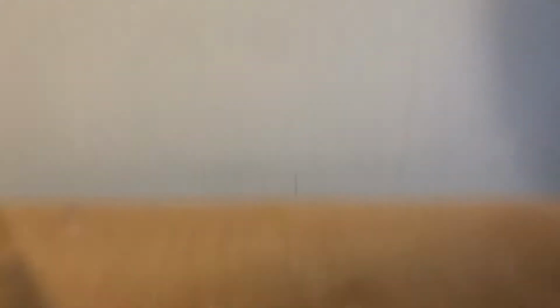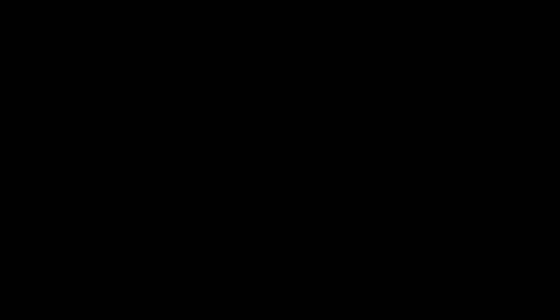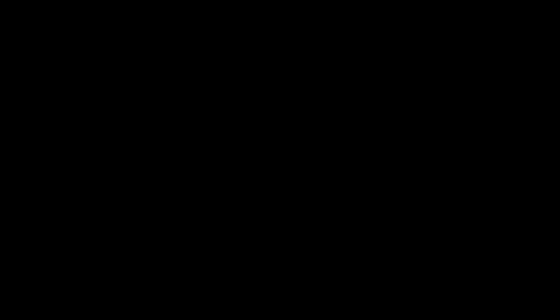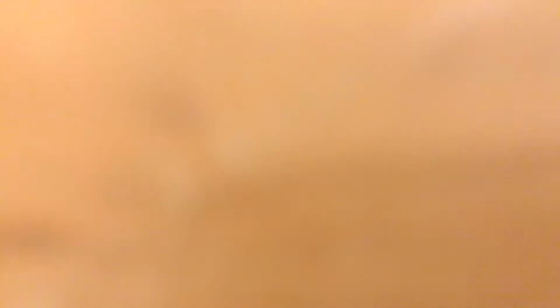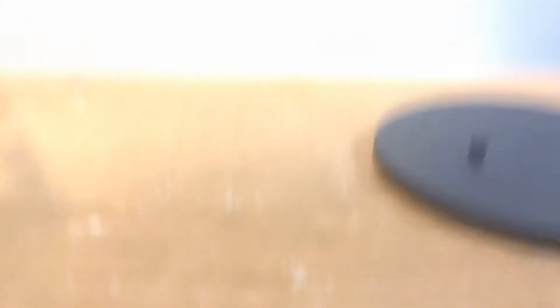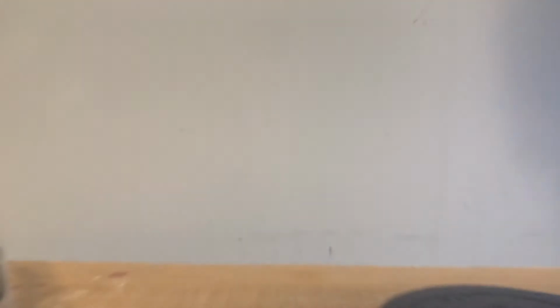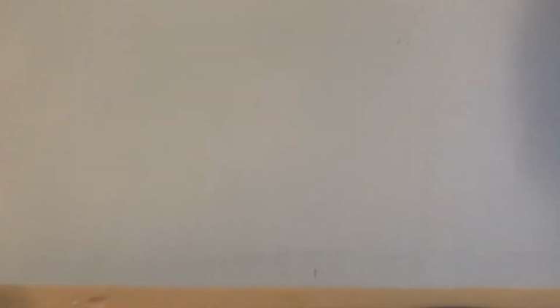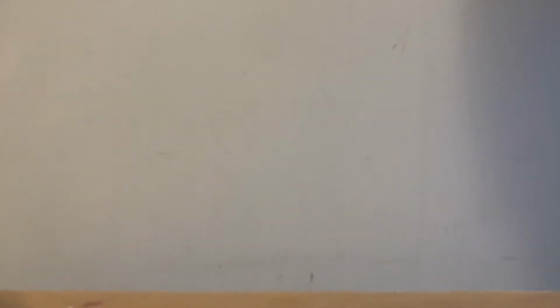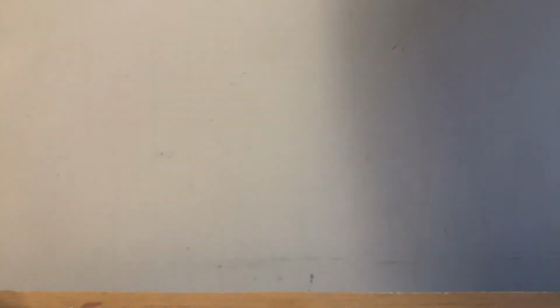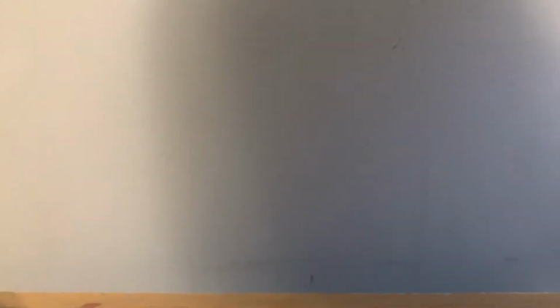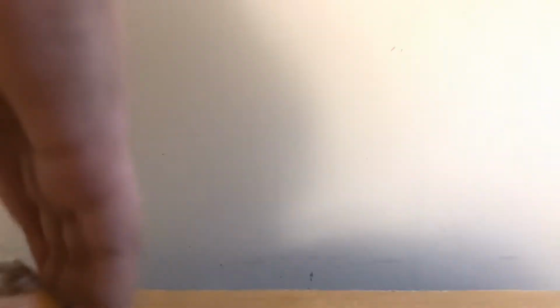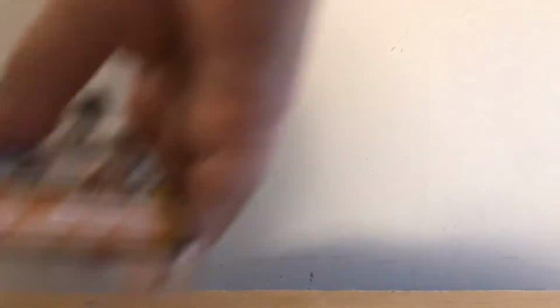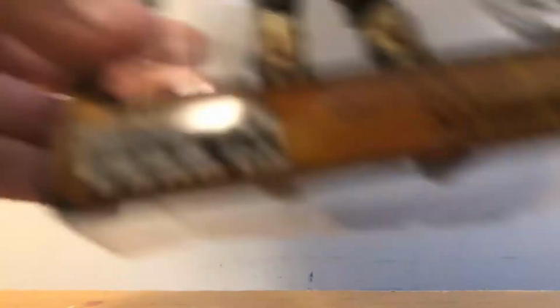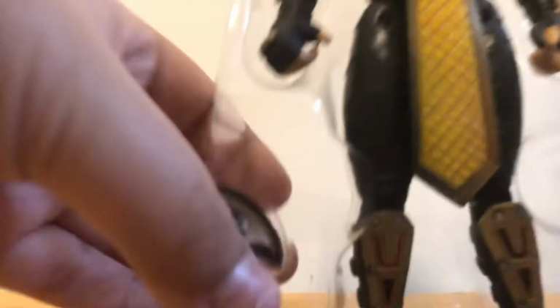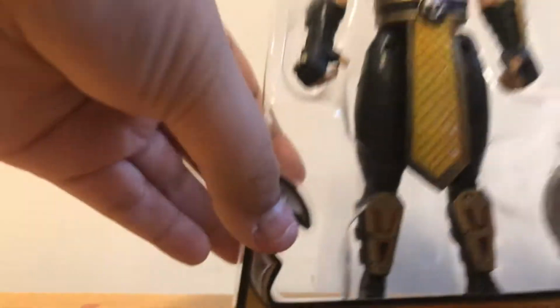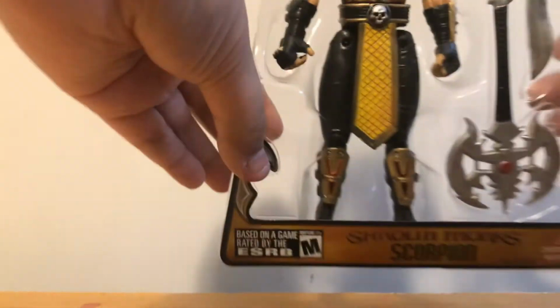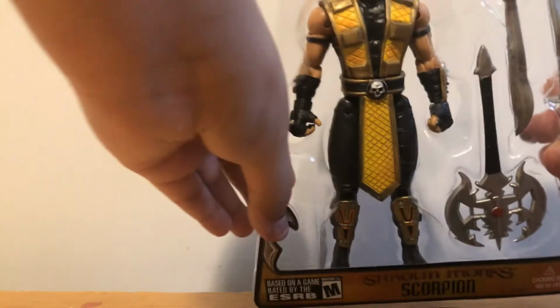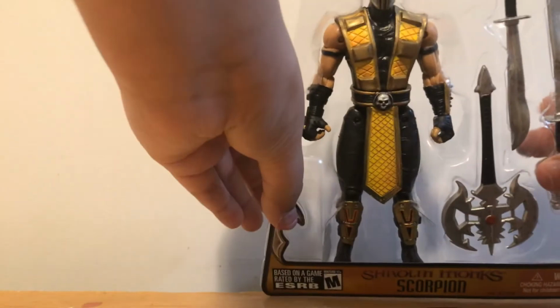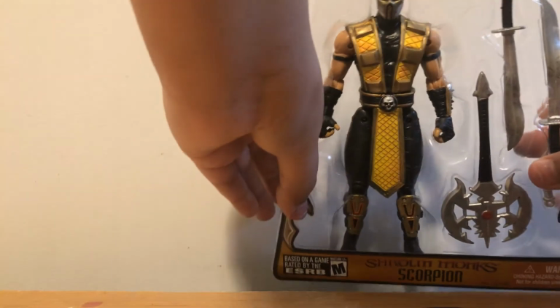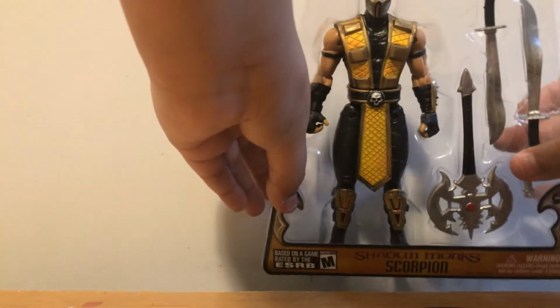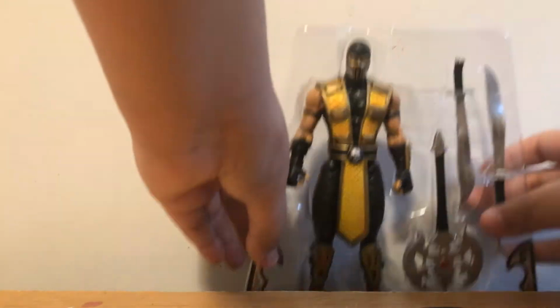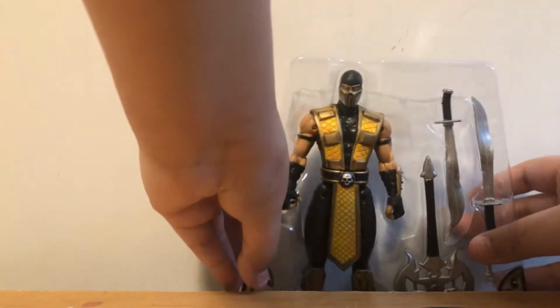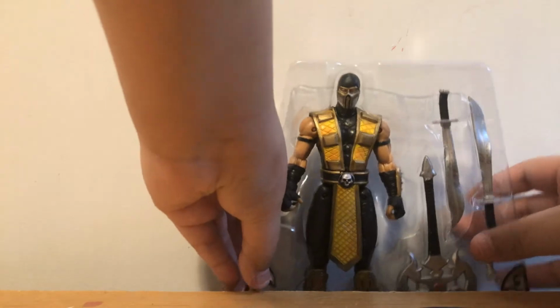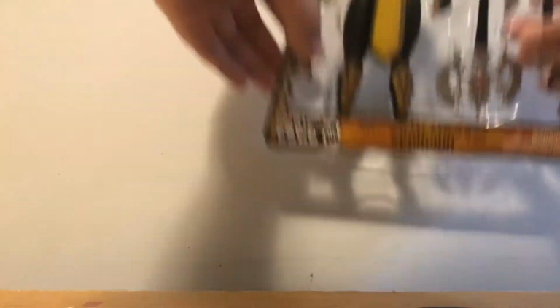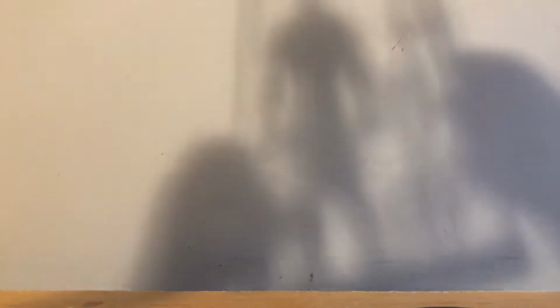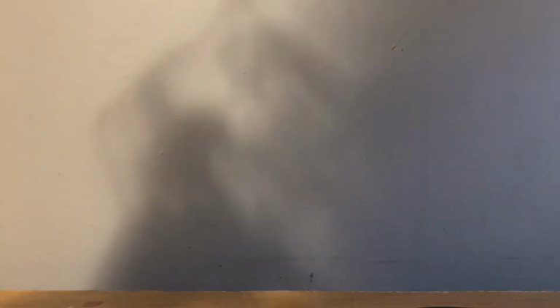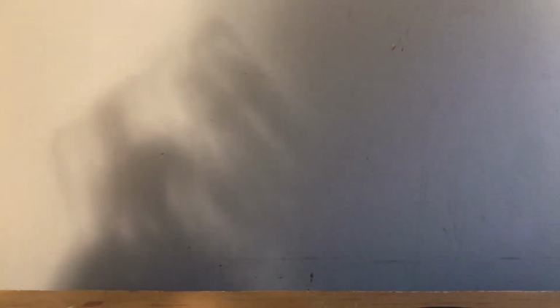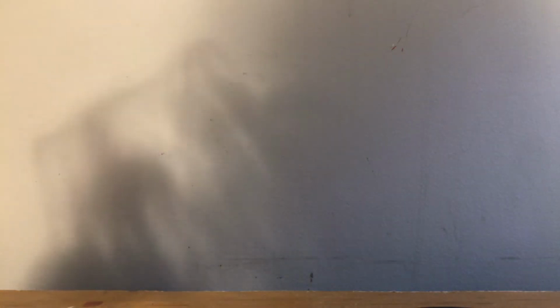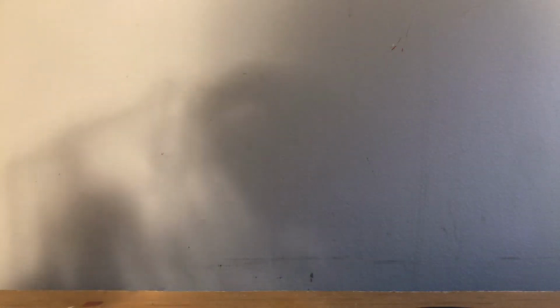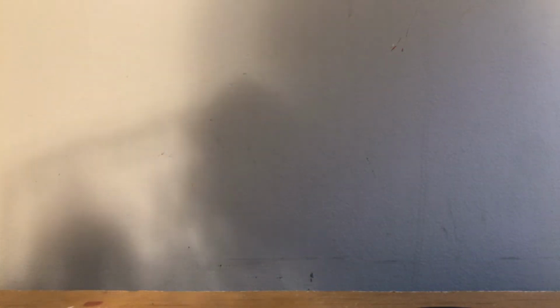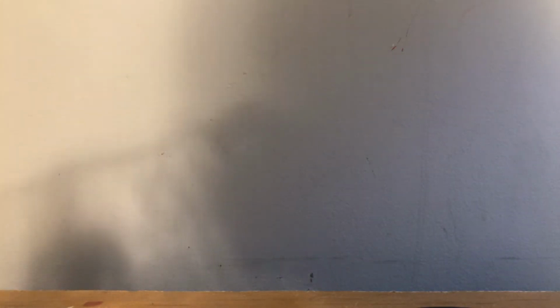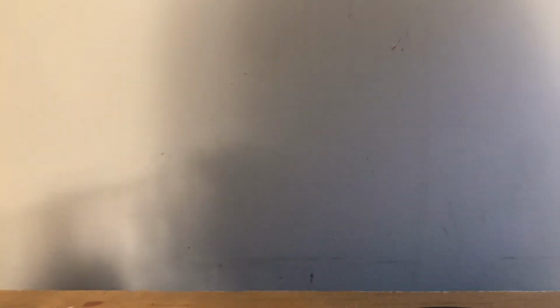So we got it, let's keep going. Alright, so here it is — got the Scorpion toy, but I don't know if you can see it.